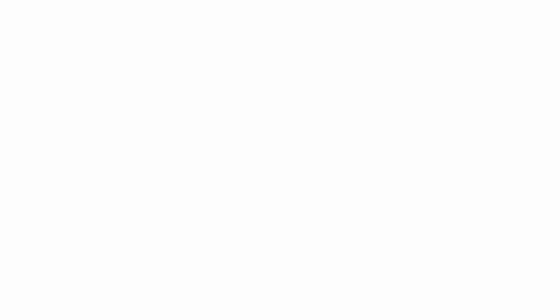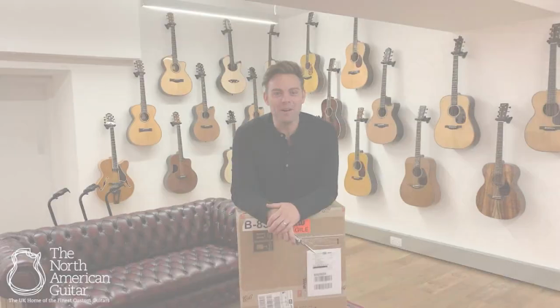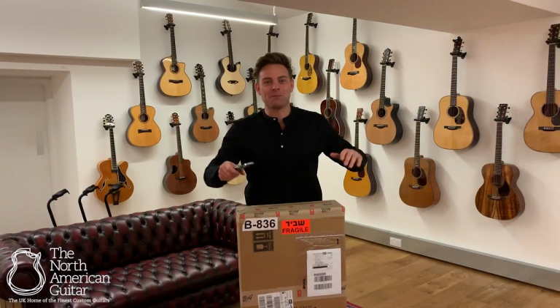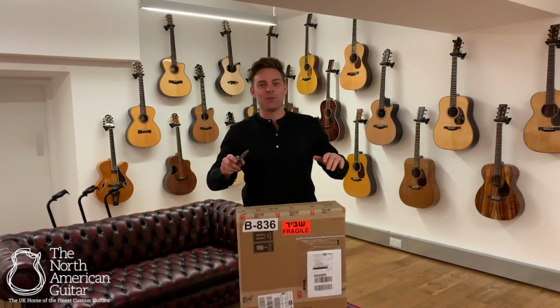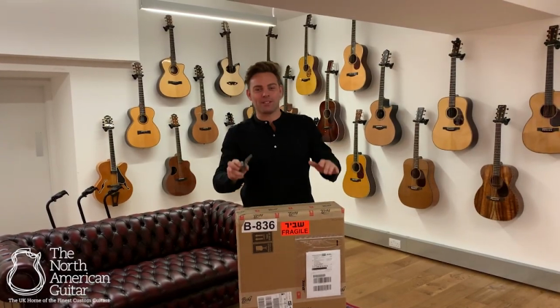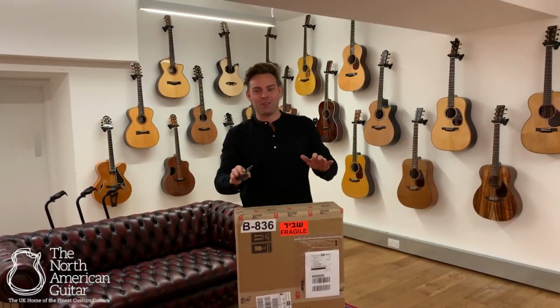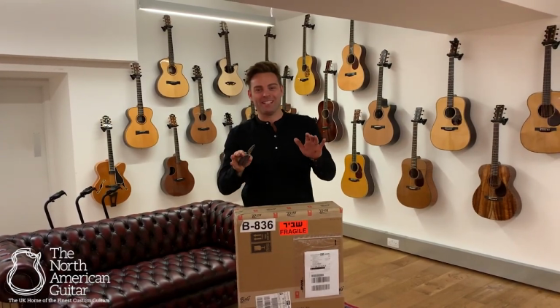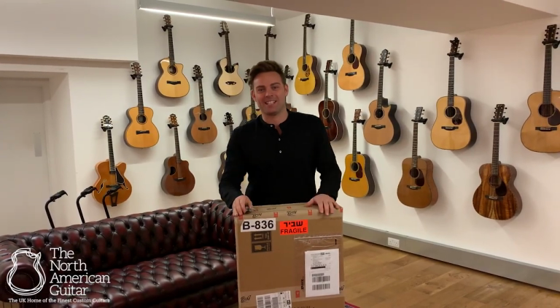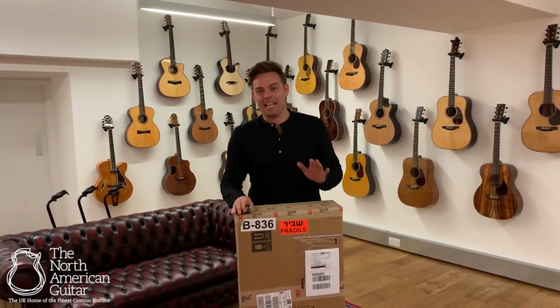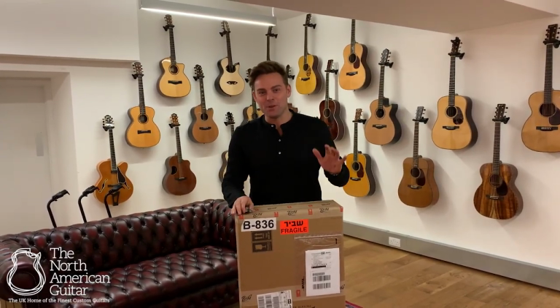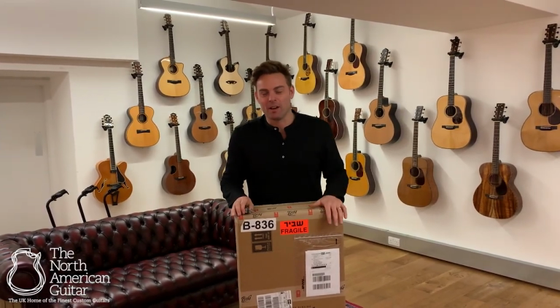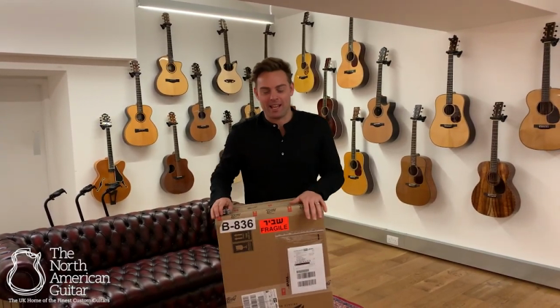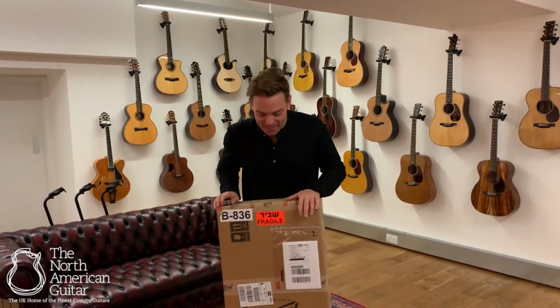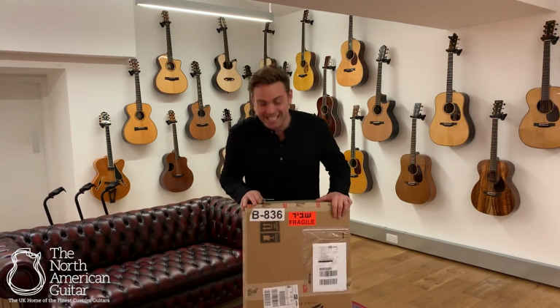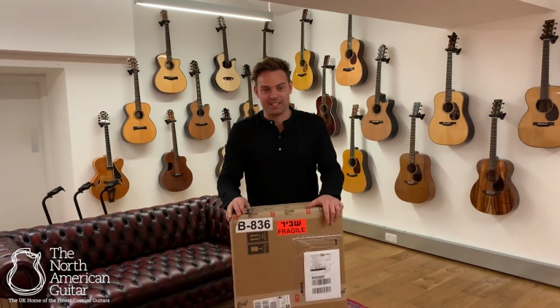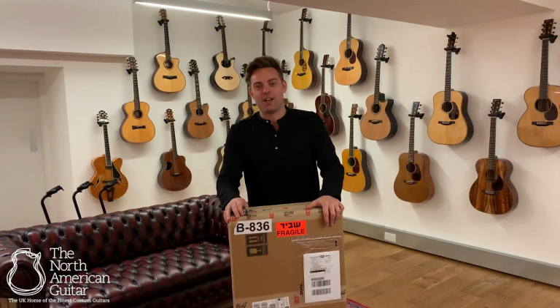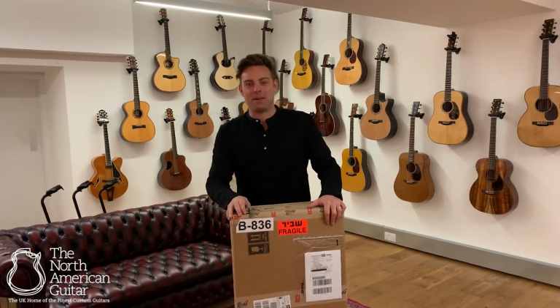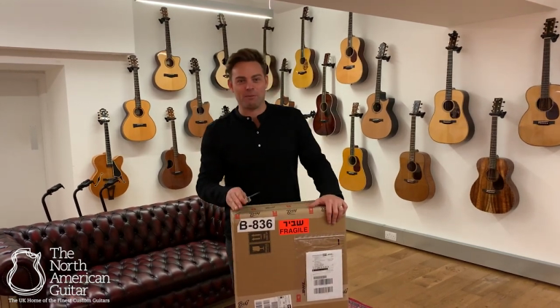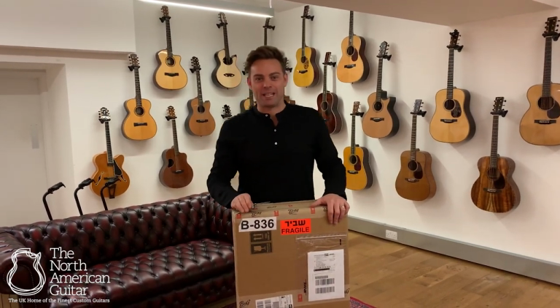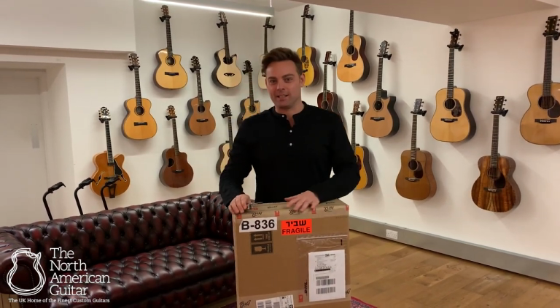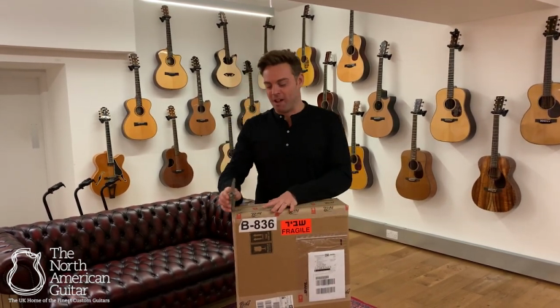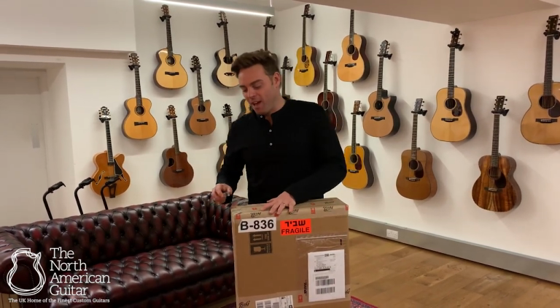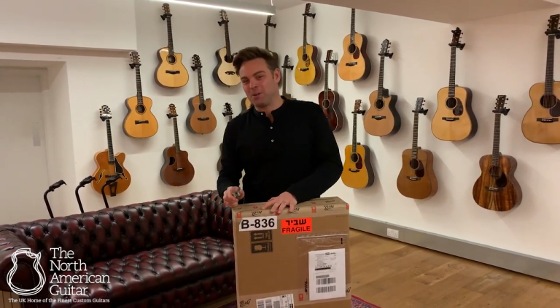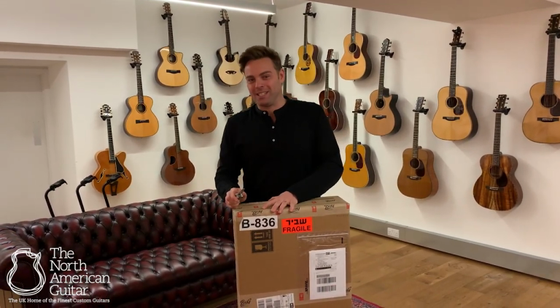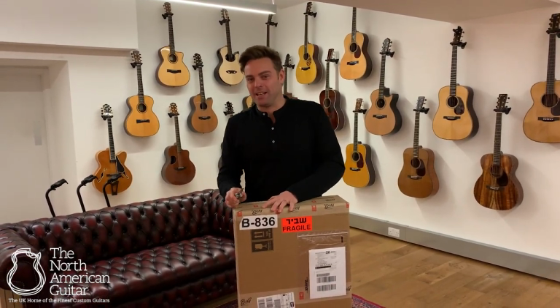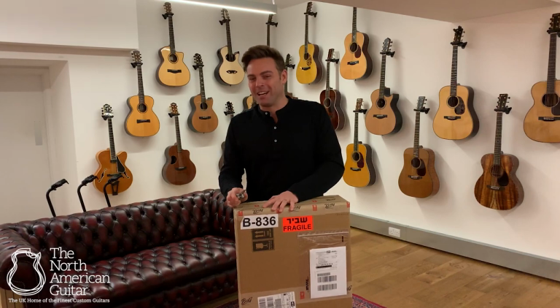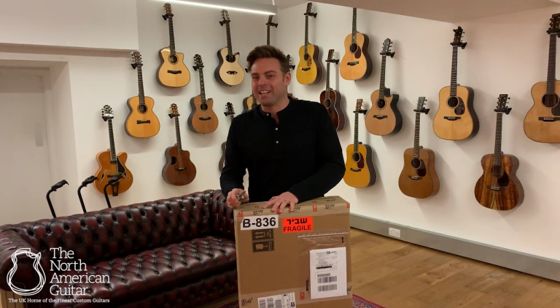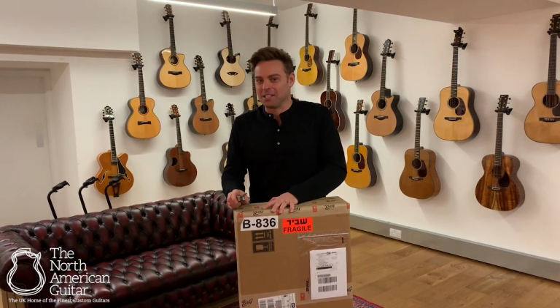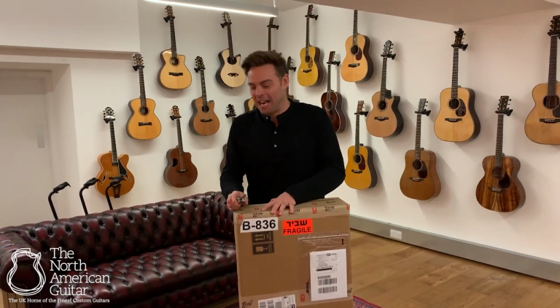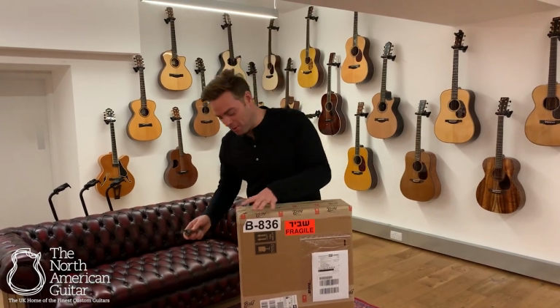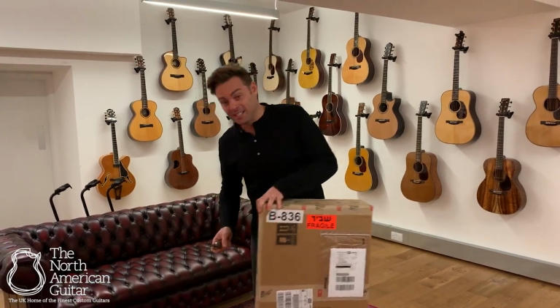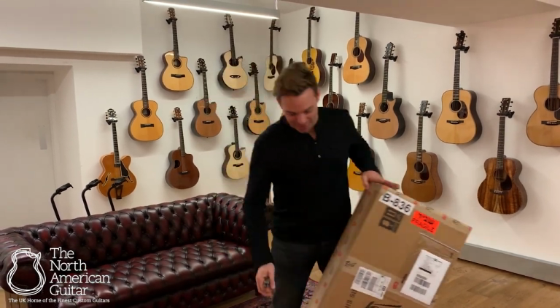Hello and welcome to the North American Guitar Showroom in London. It's a new guitar day. This is the second B&G that we've just had arrive. I know which one this is and I'm really excited to get it out of the box. So let's have a look.